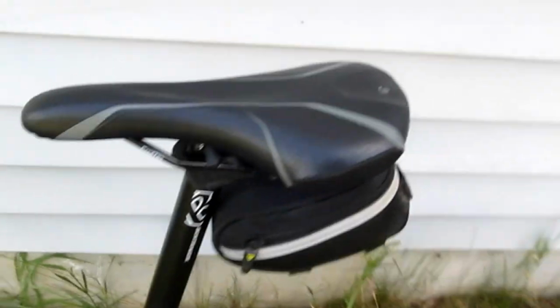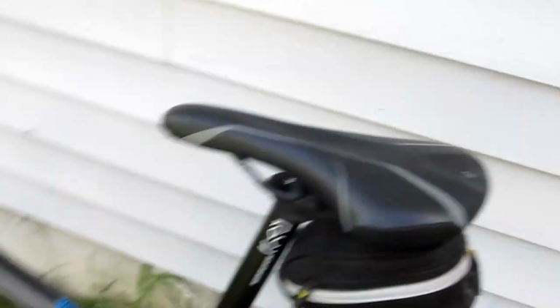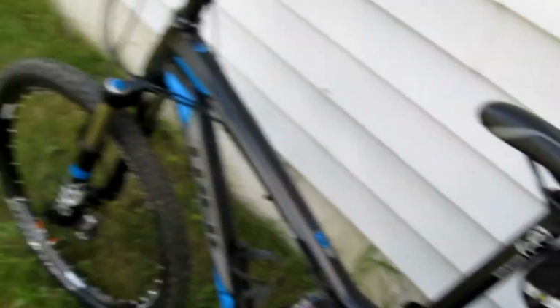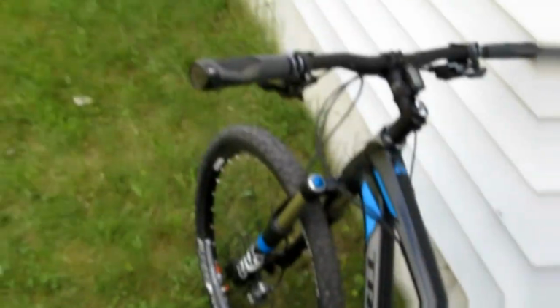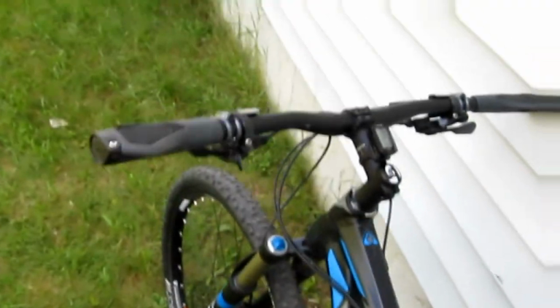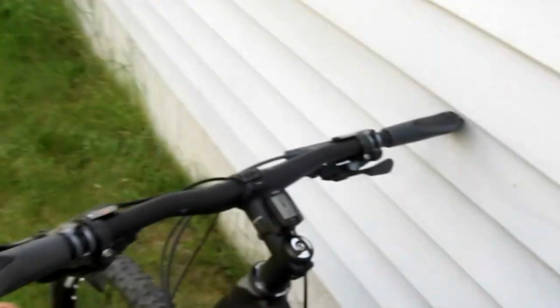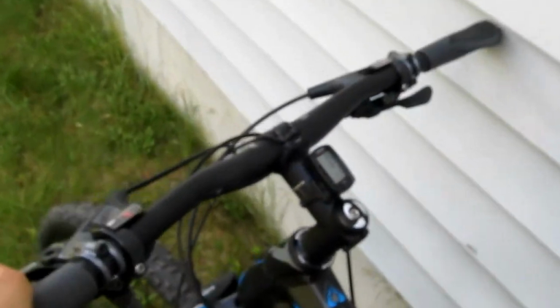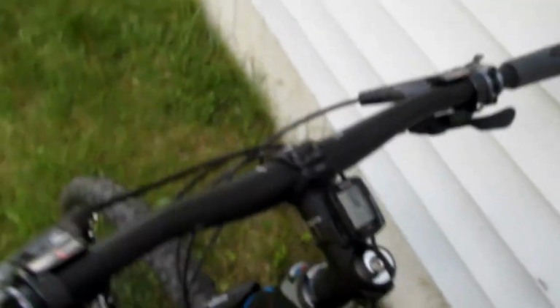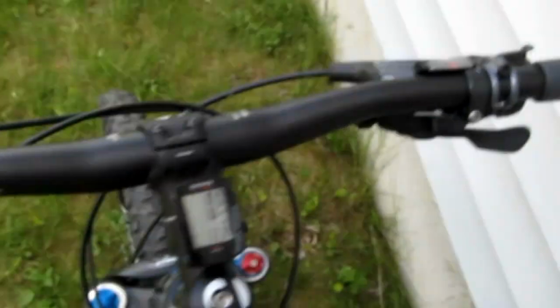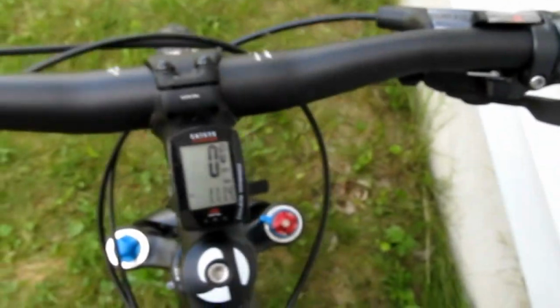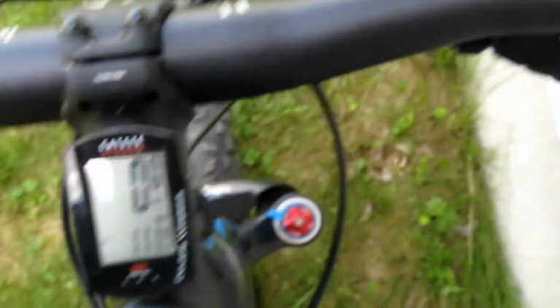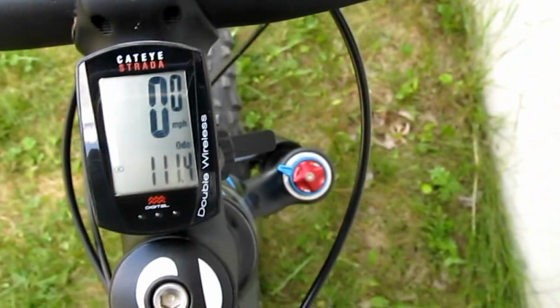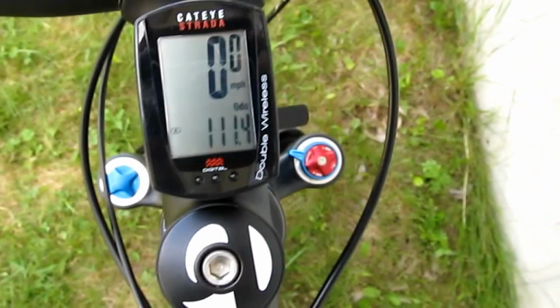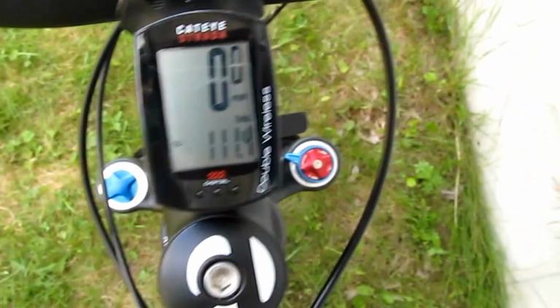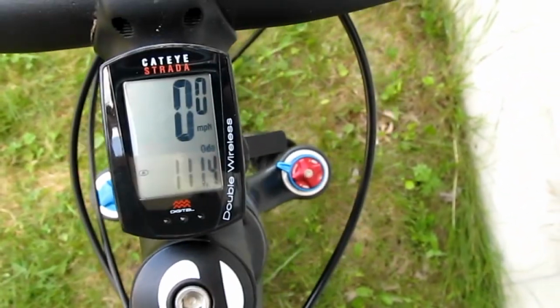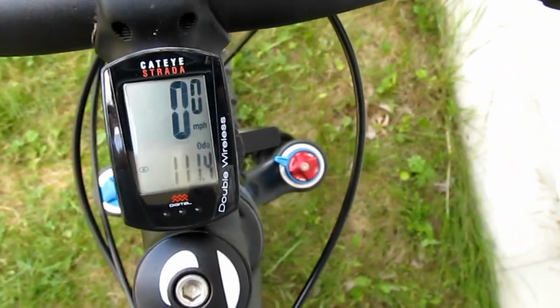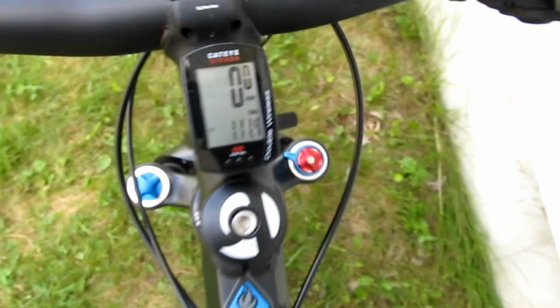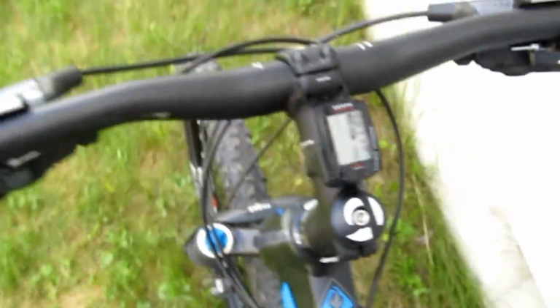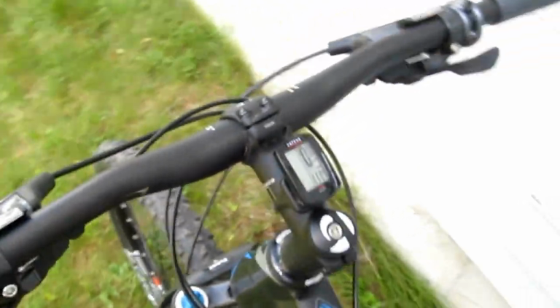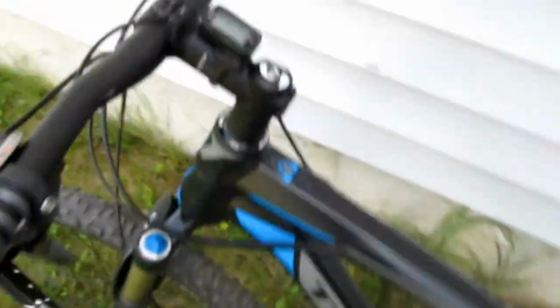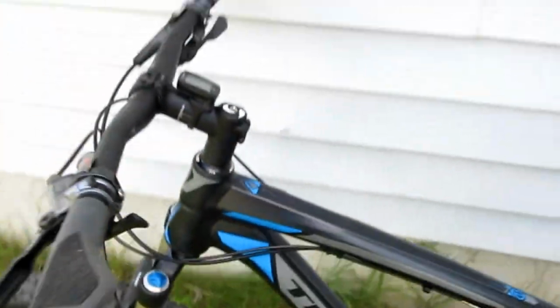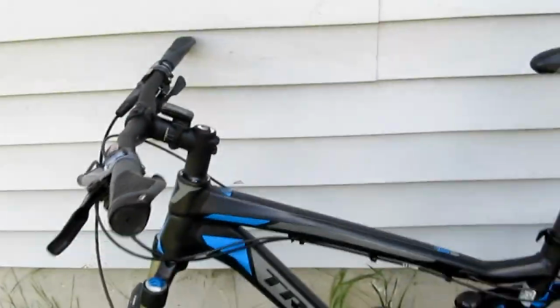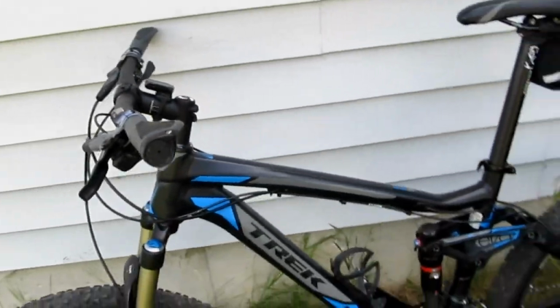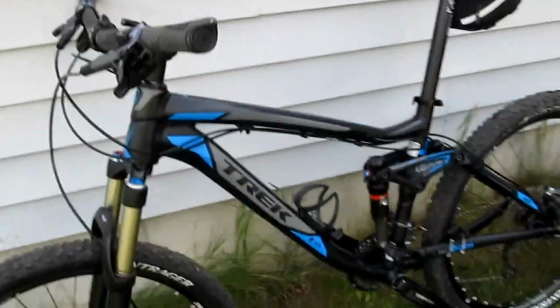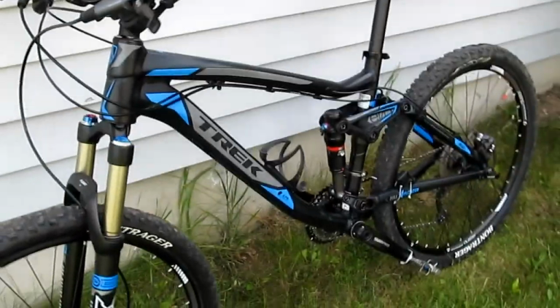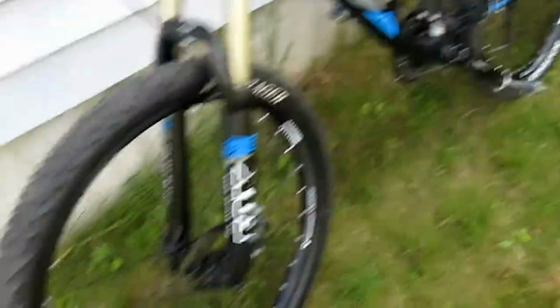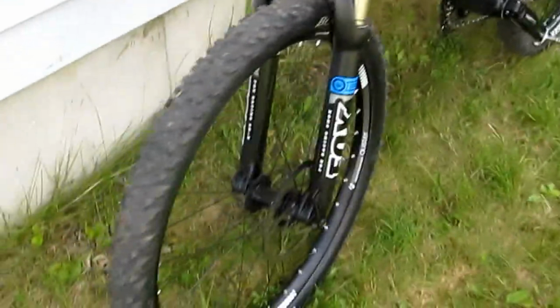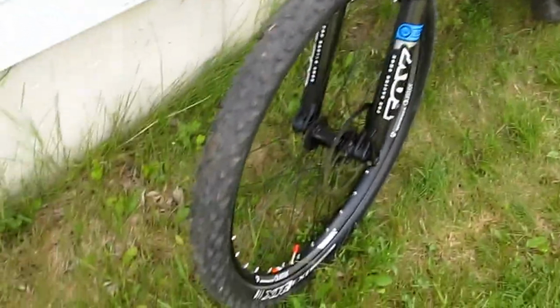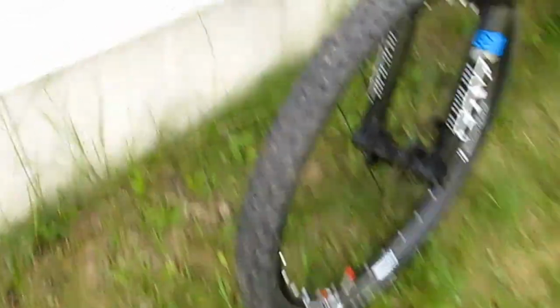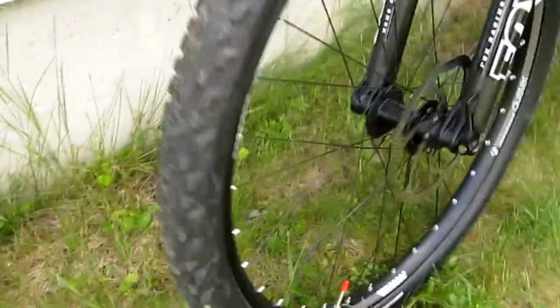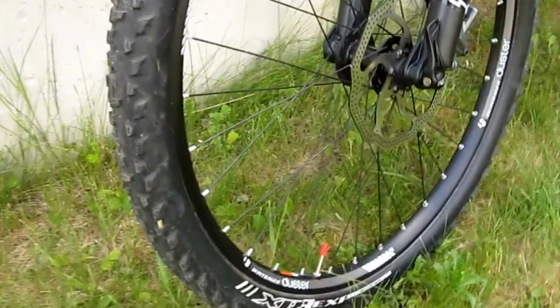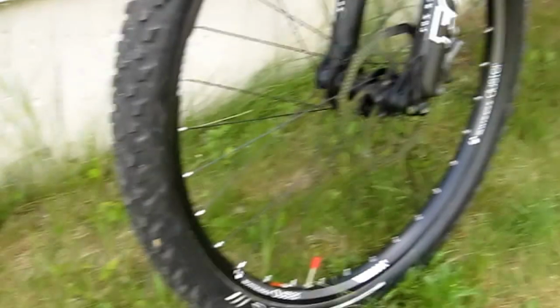It handles very well. I believe I have 111 miles on it — wow, I didn't realize I had that much. So I've been riding it a lot. I treat it like my baby.